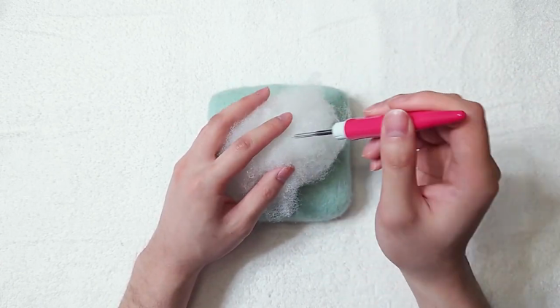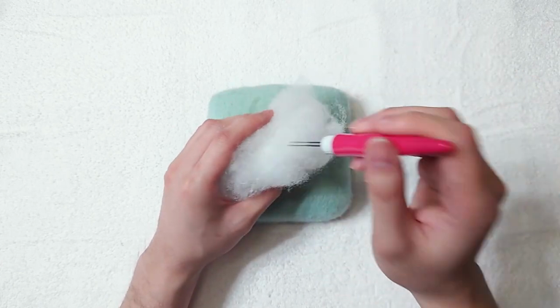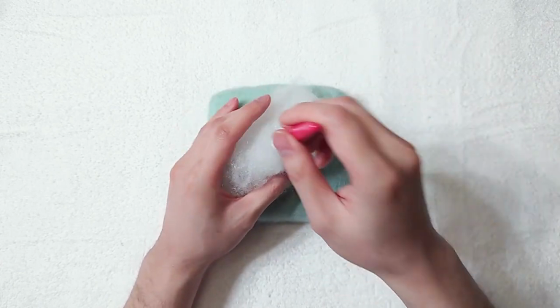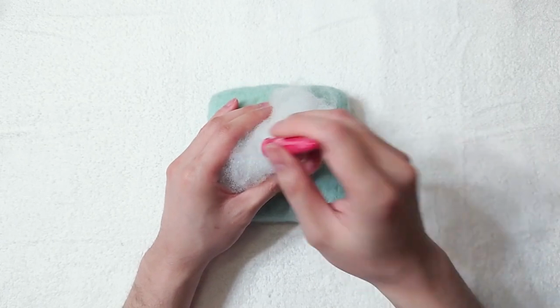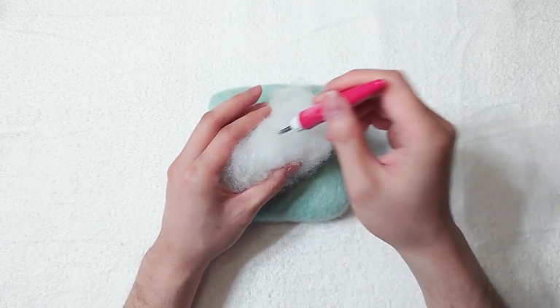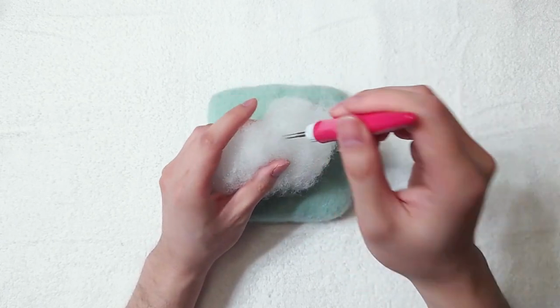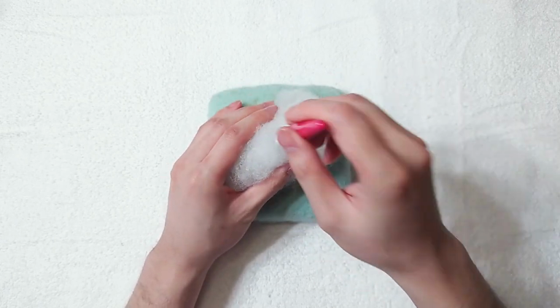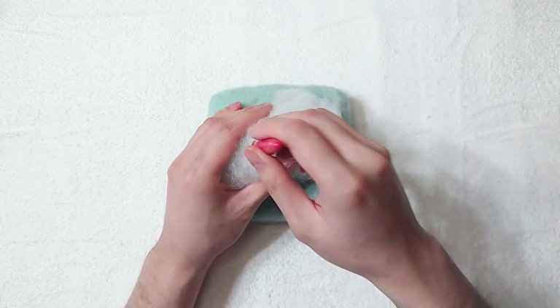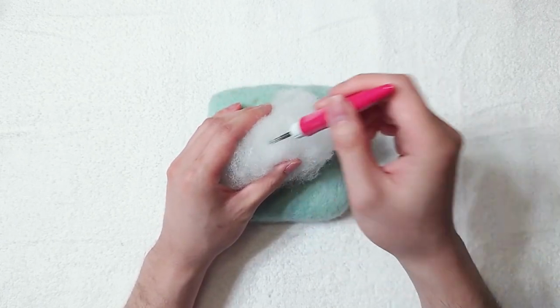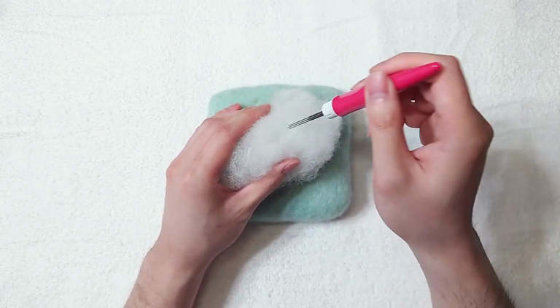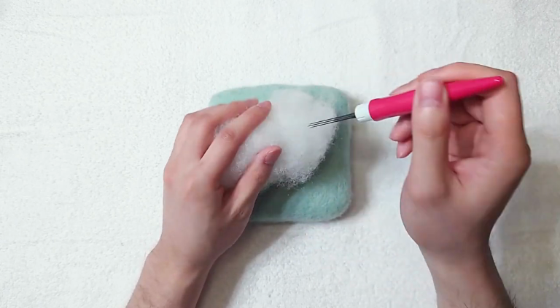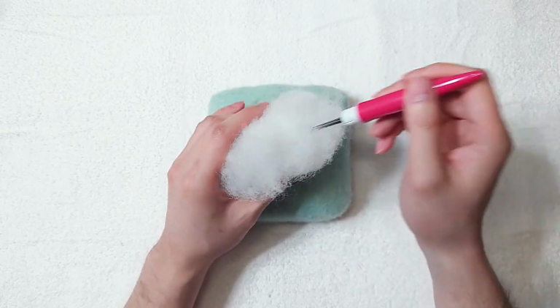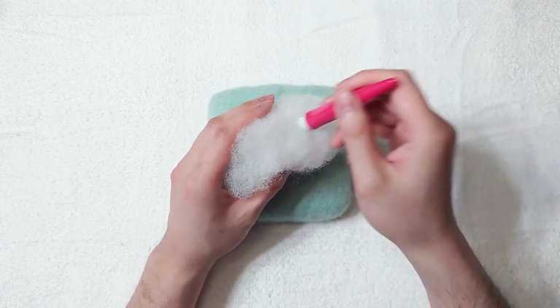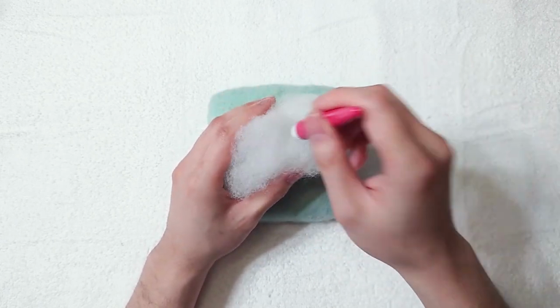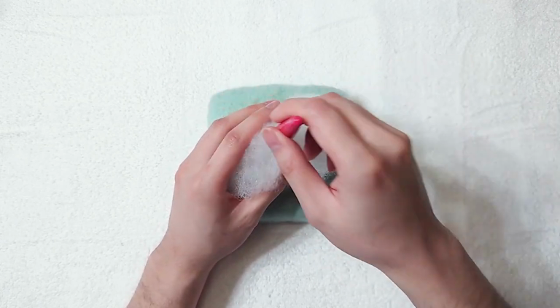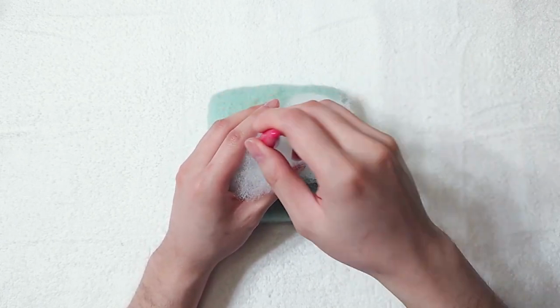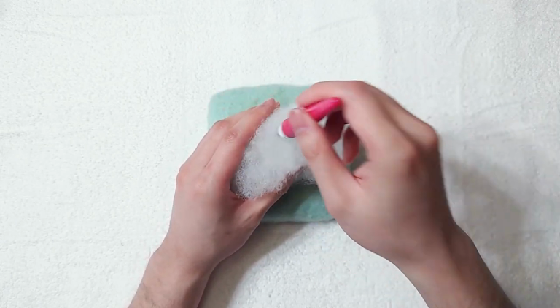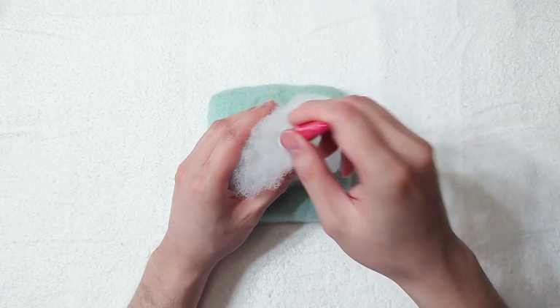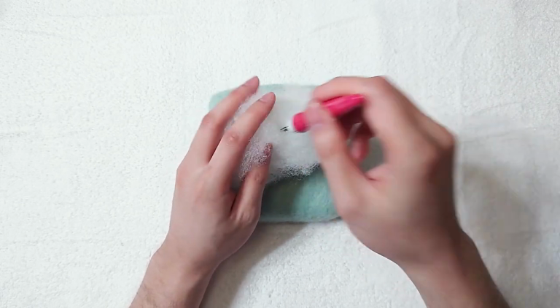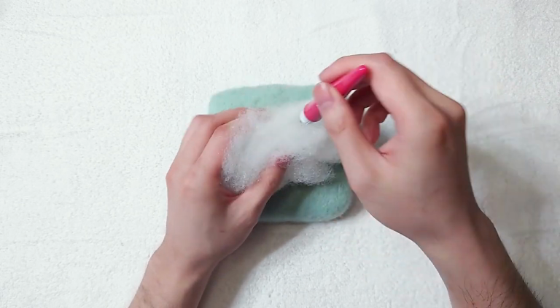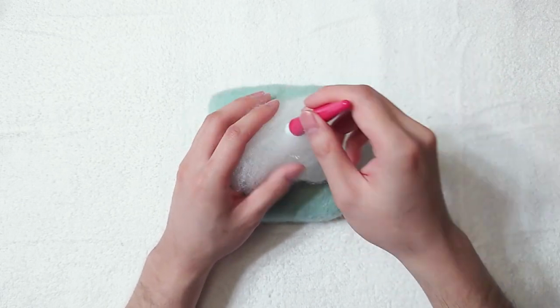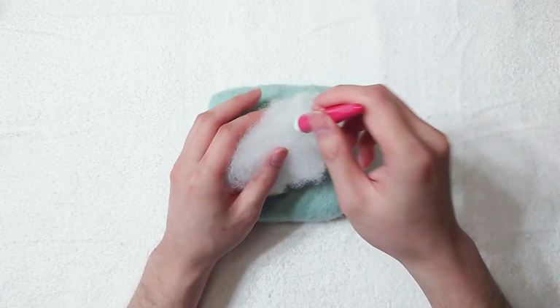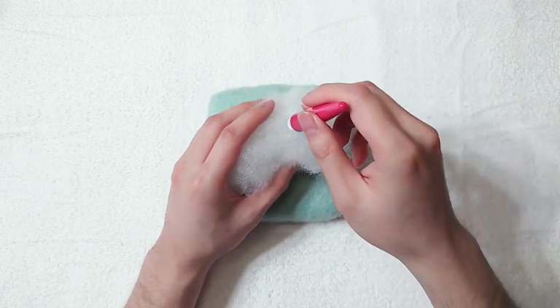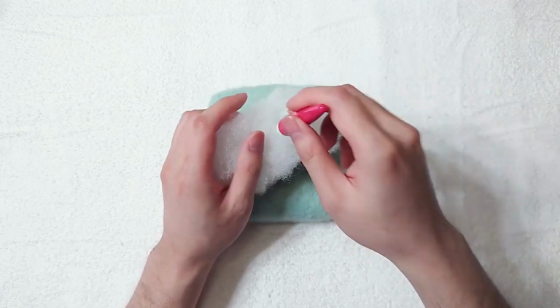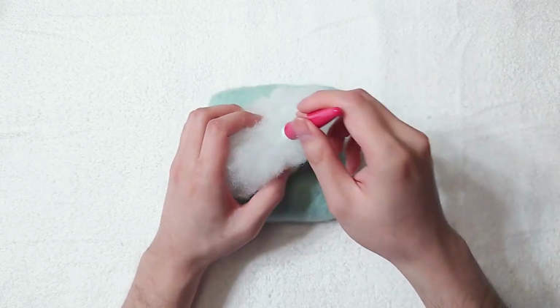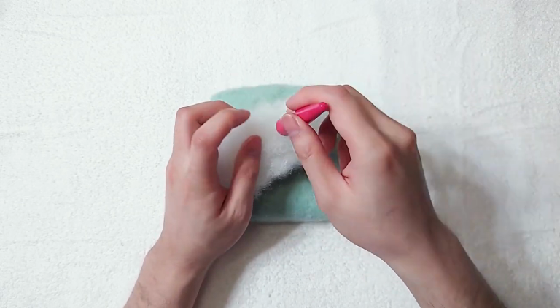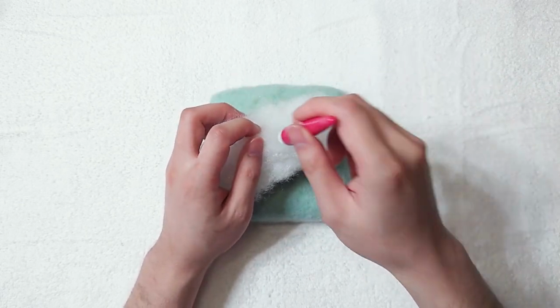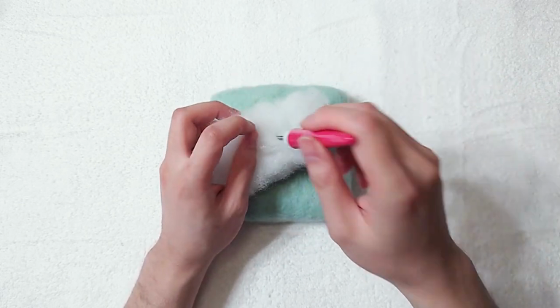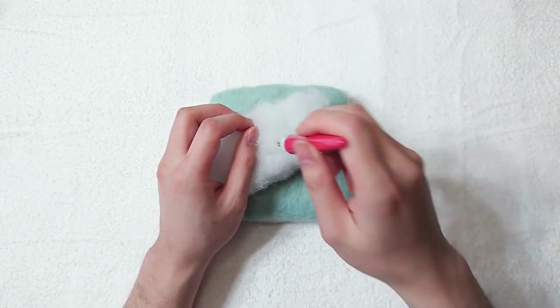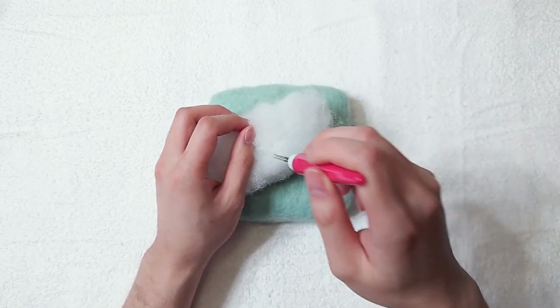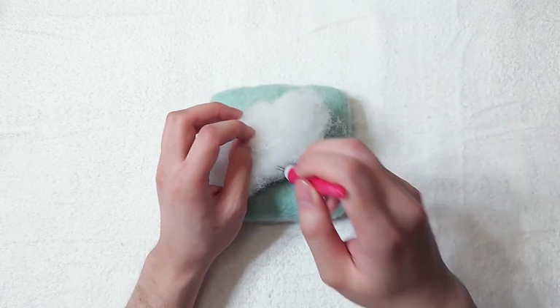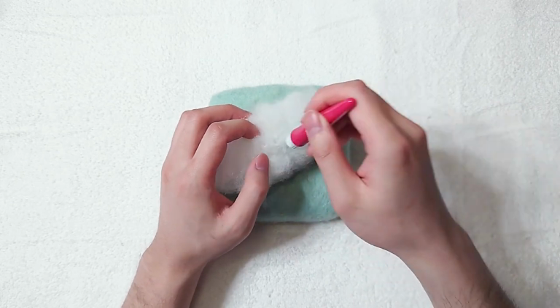Needle felting is already a very time-consuming craft, and many felters probably want to speed things up. So if you are doing many projects with white colour, core wool is definitely a better option for you.